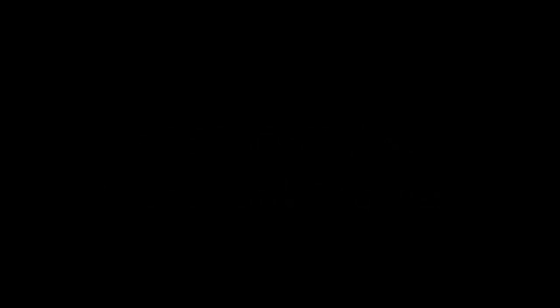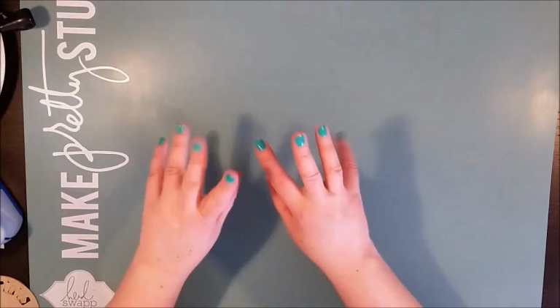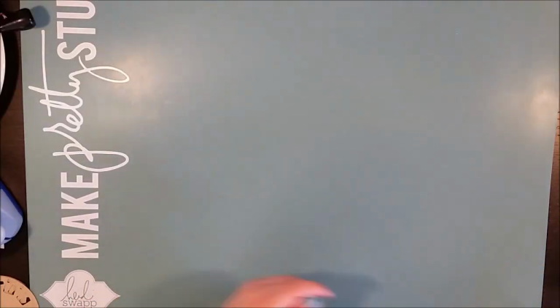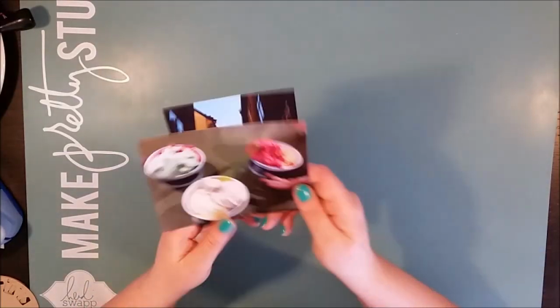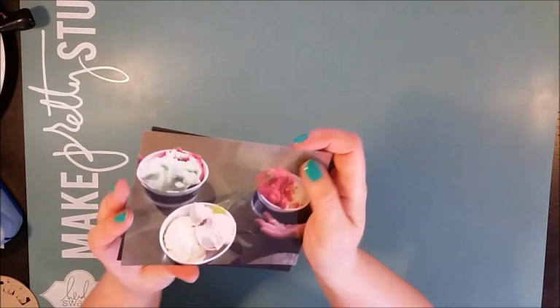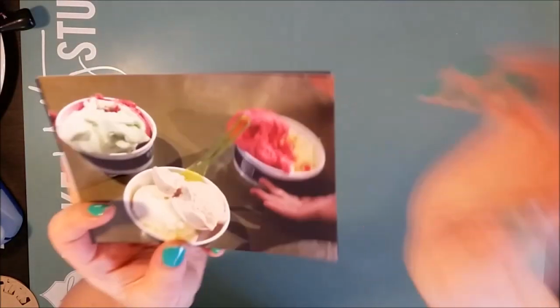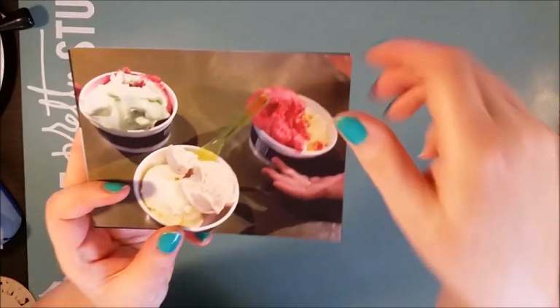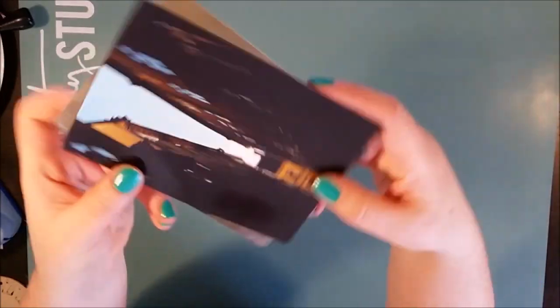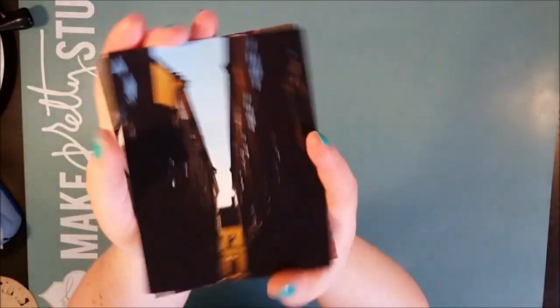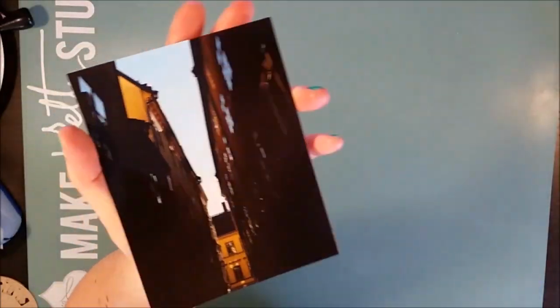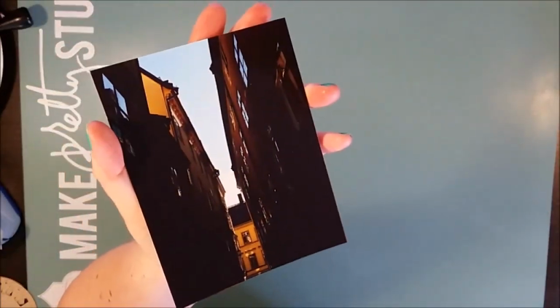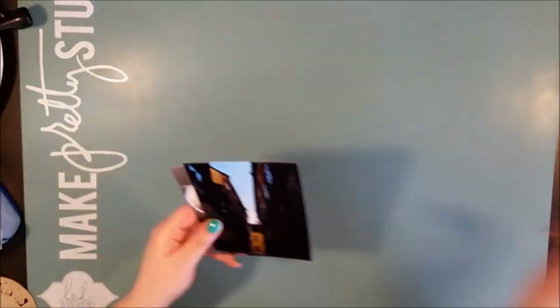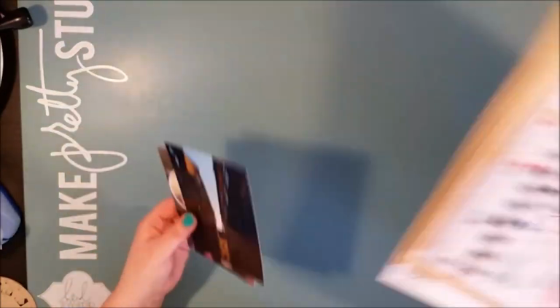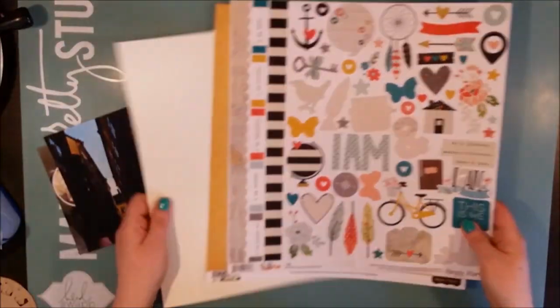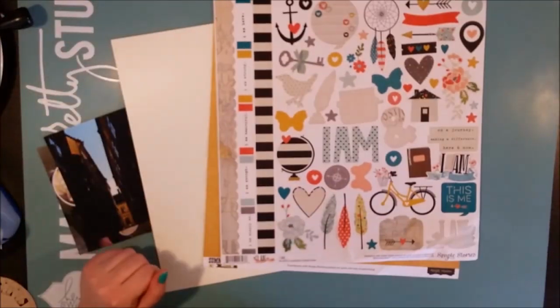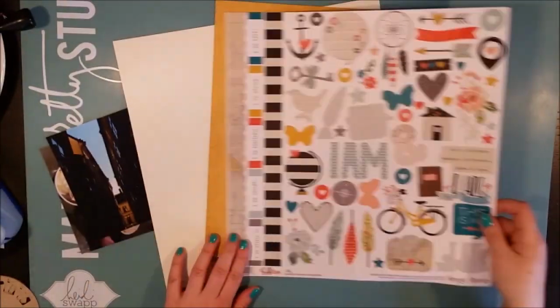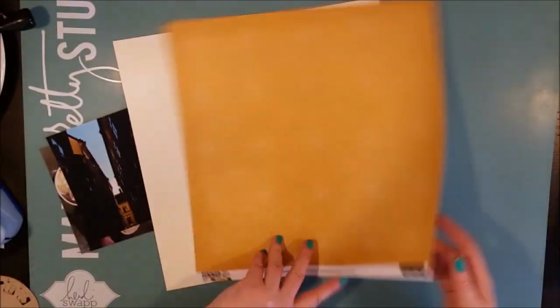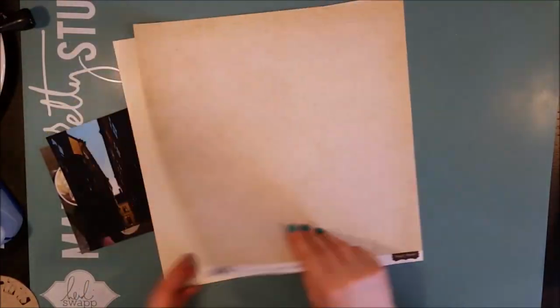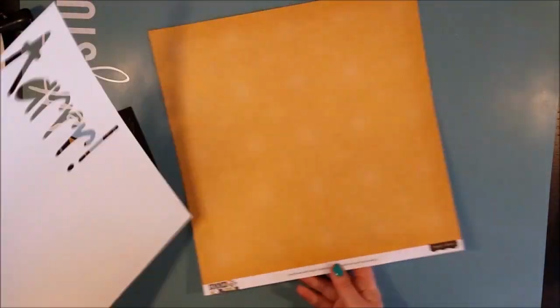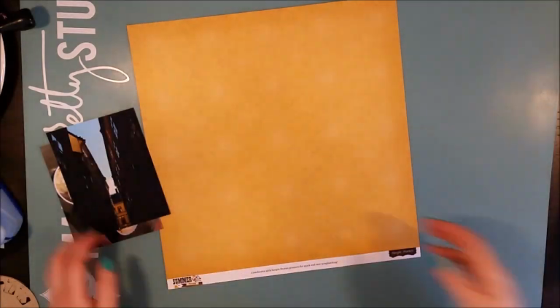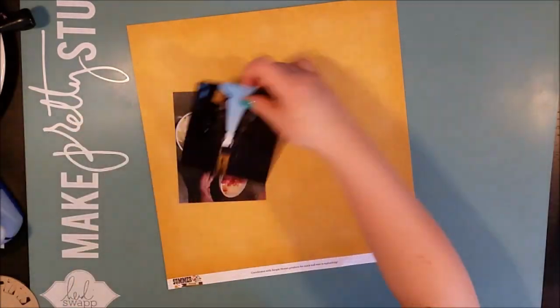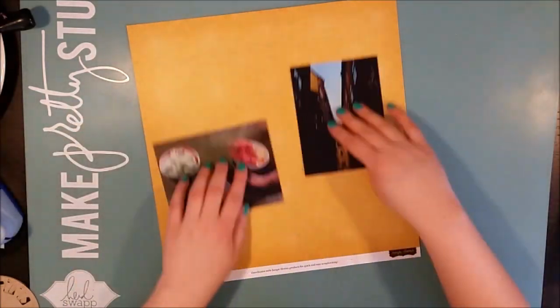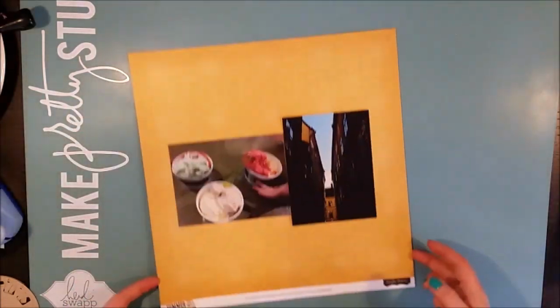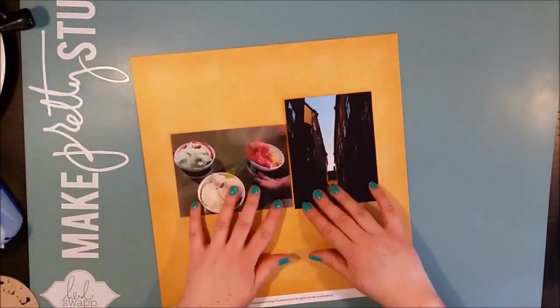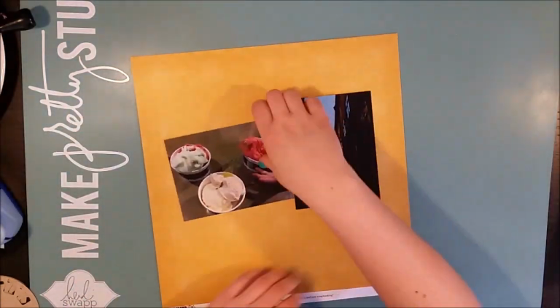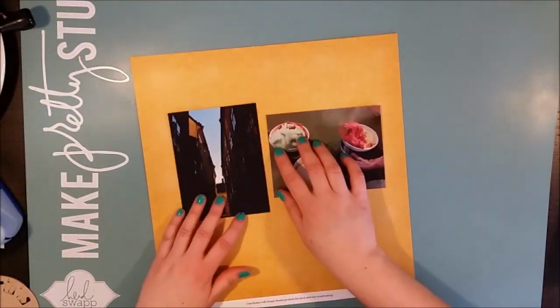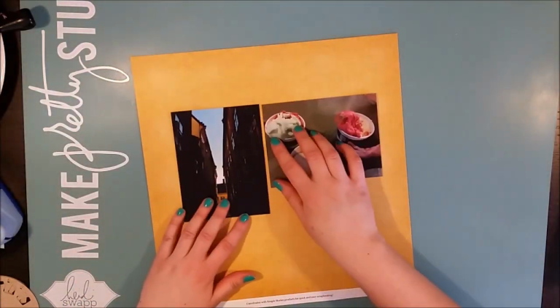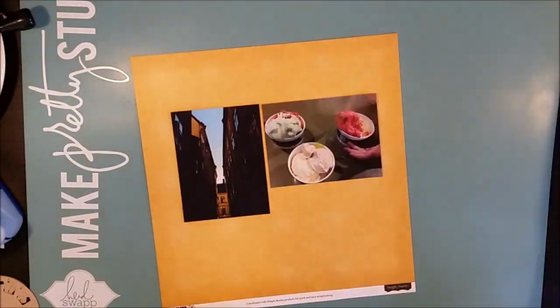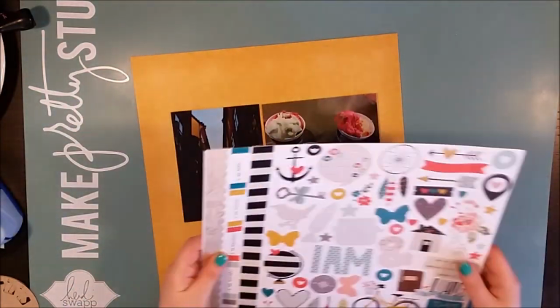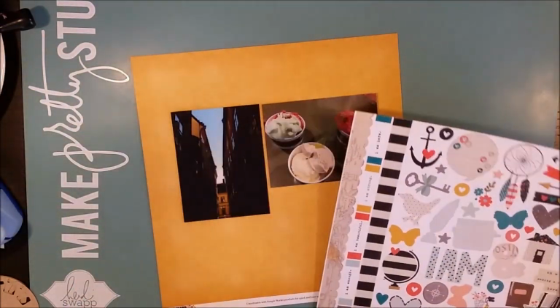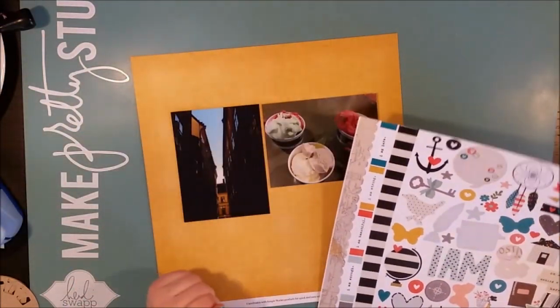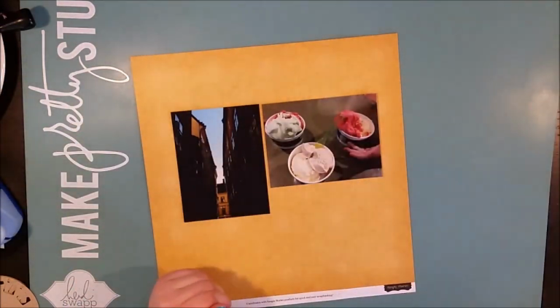Hi there! This is Åsa with a new process video. This is another layout that I did for the National Scrapbooking Weekend Challenge Spring into Summer. And it's another ice cream layout.